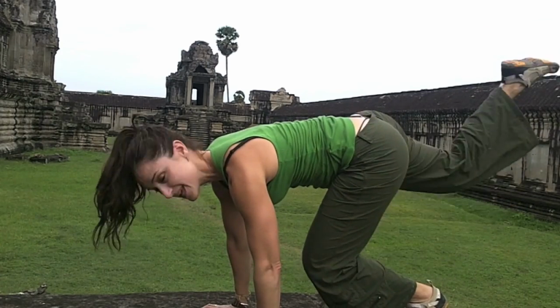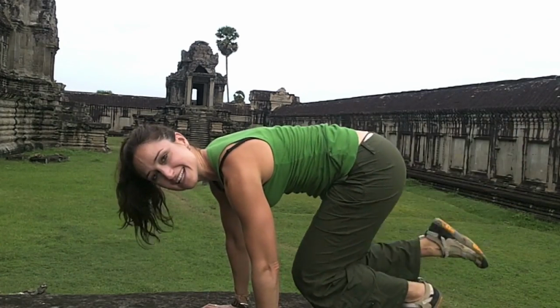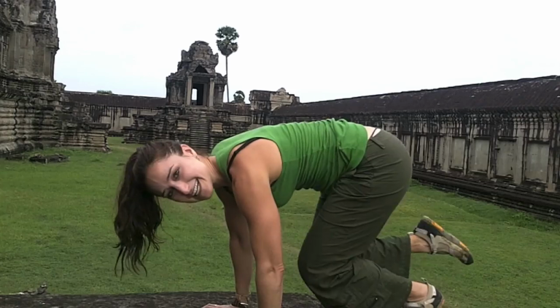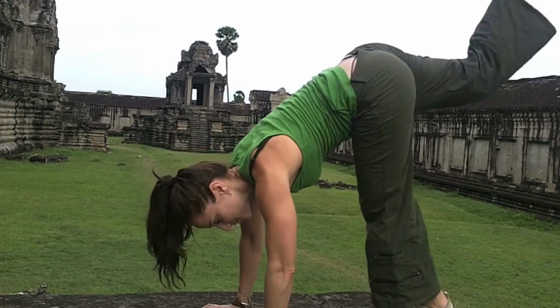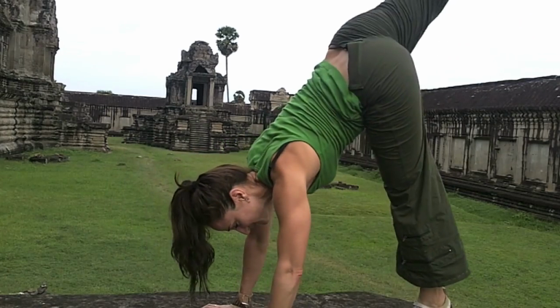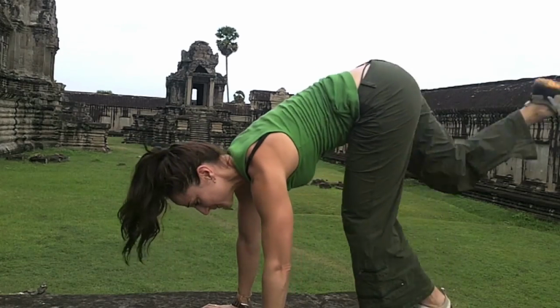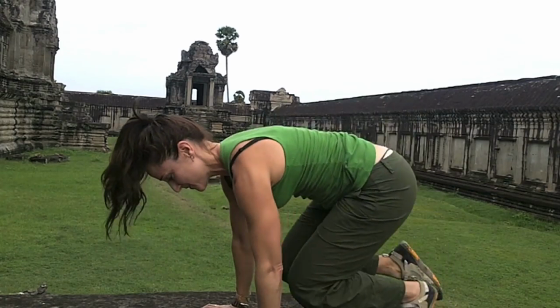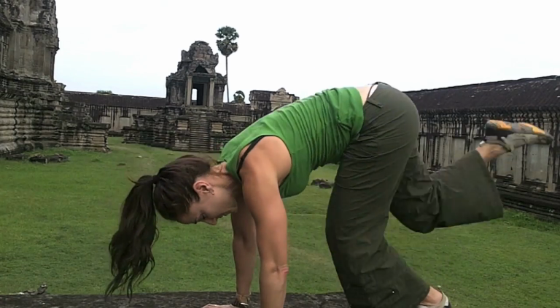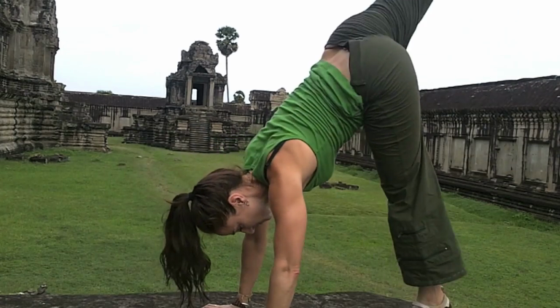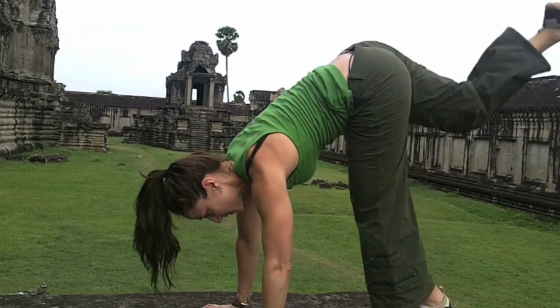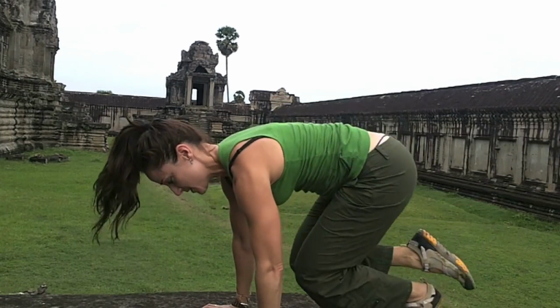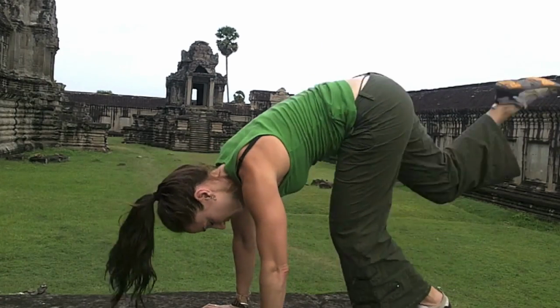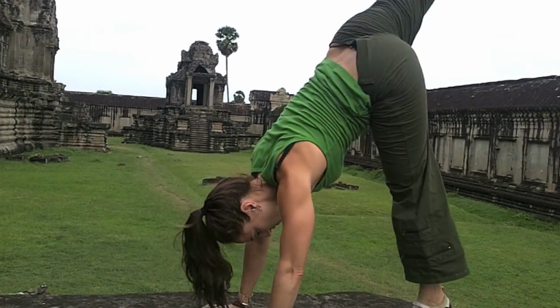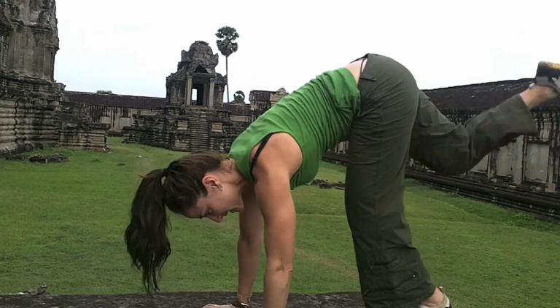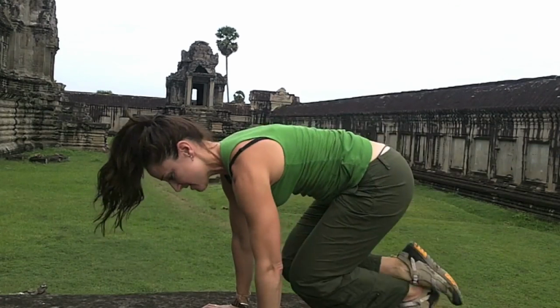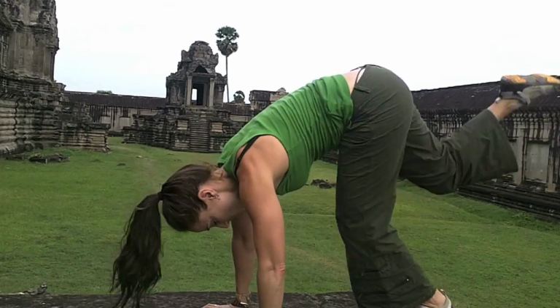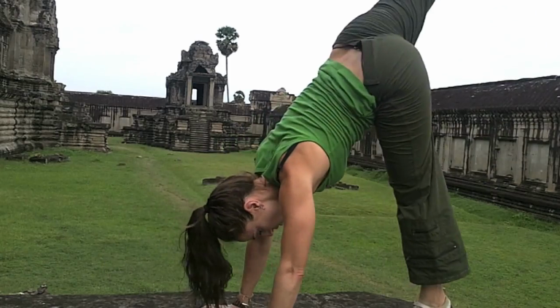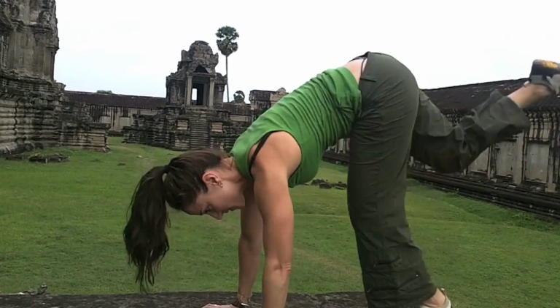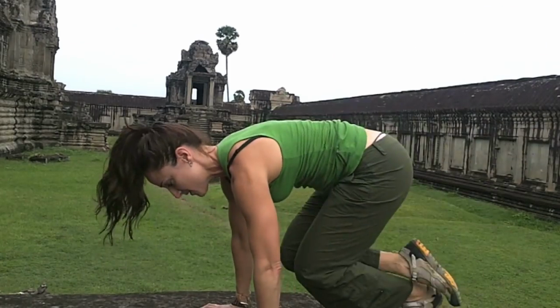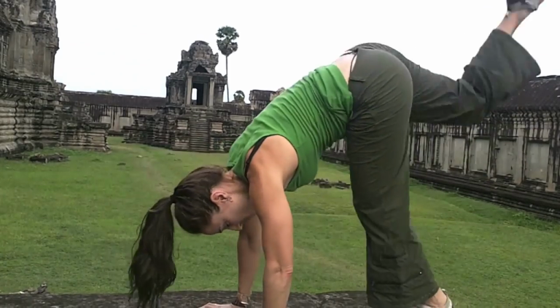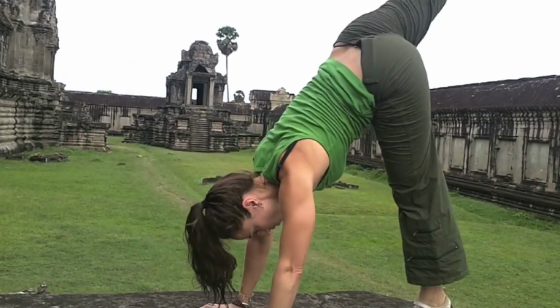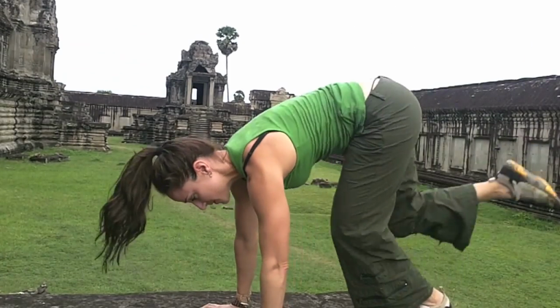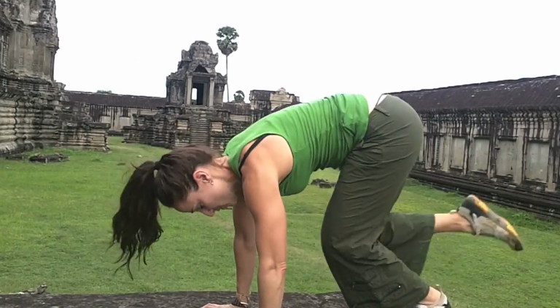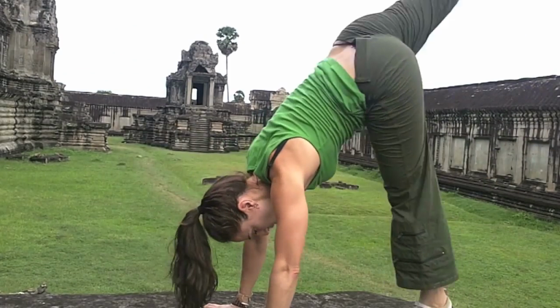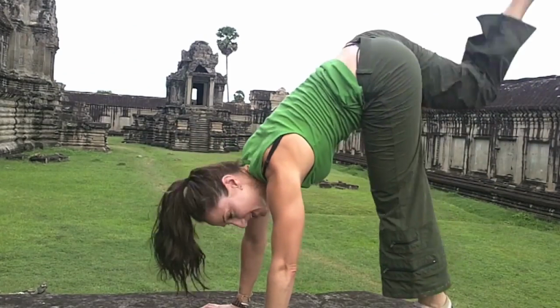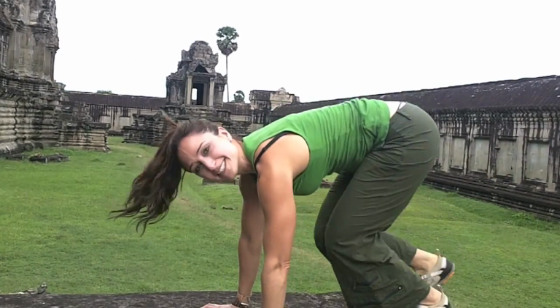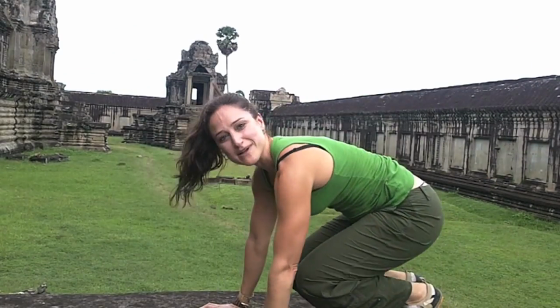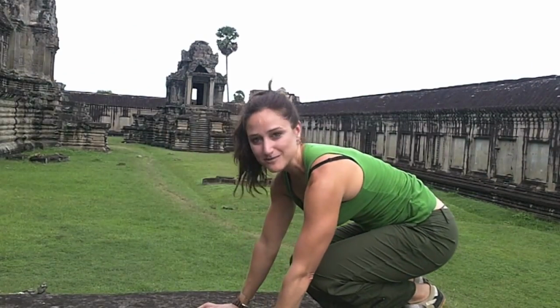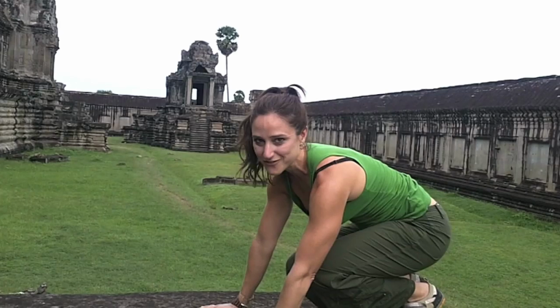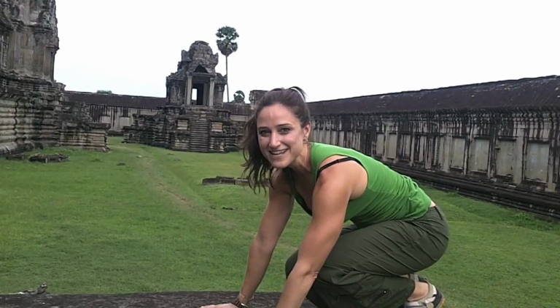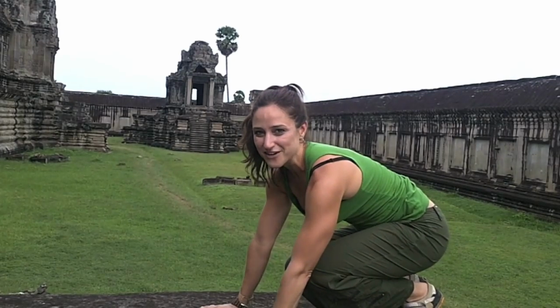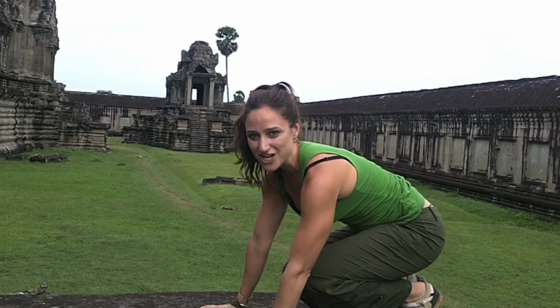And then add some dynamic movement. And then some plyometric jumps if you're feeling very energized.